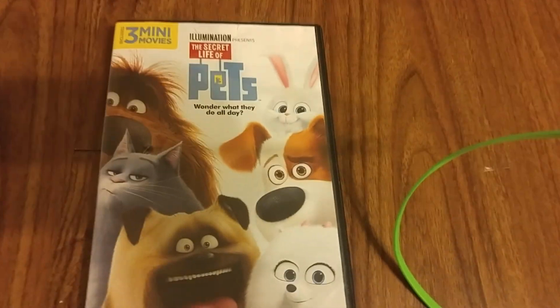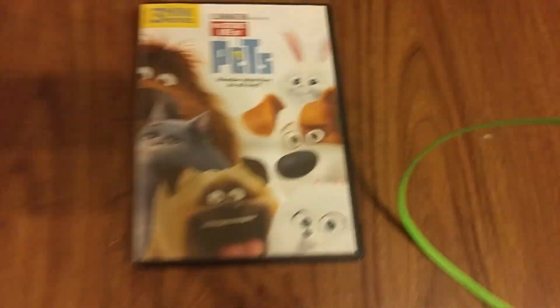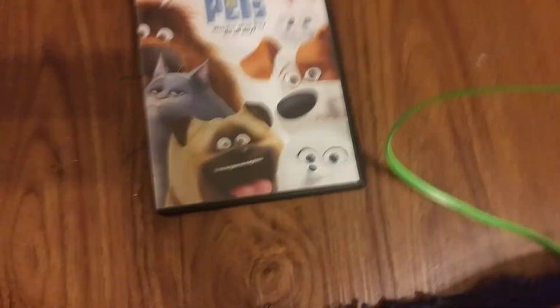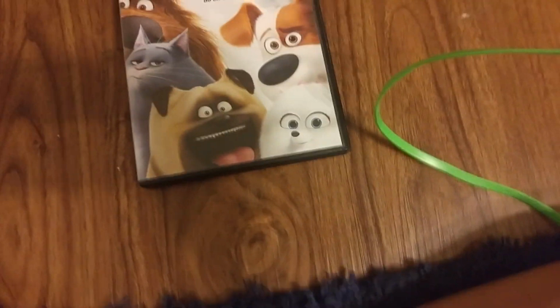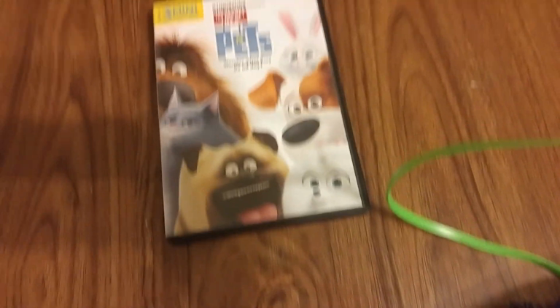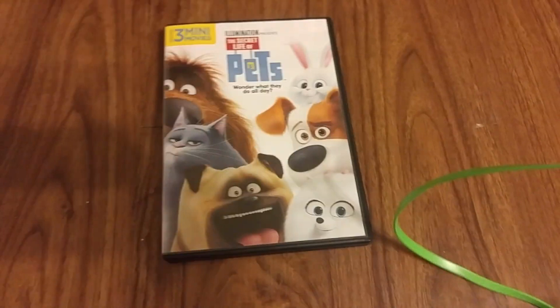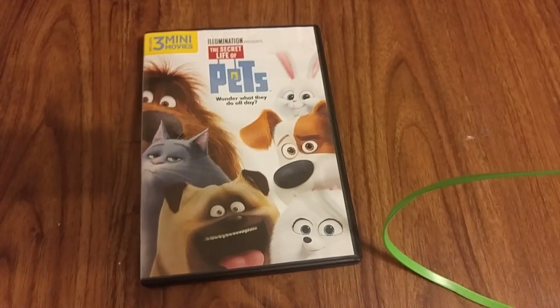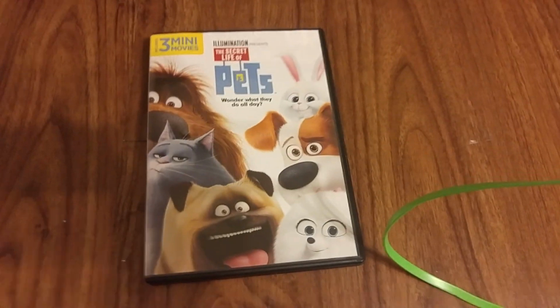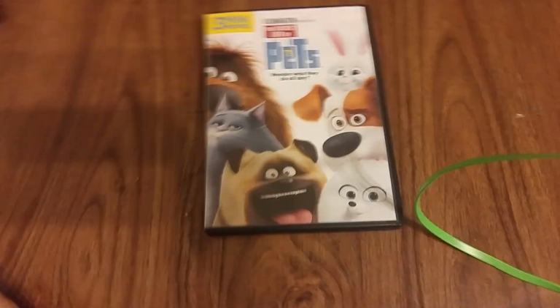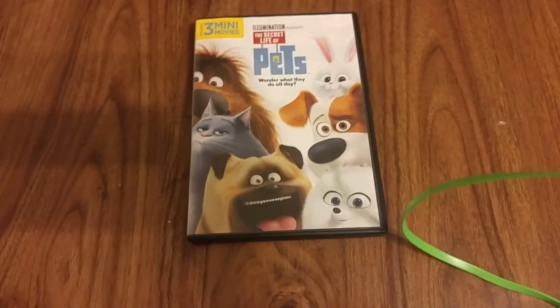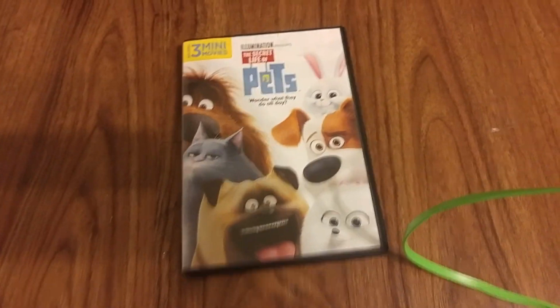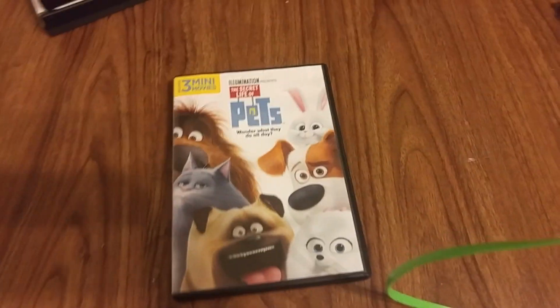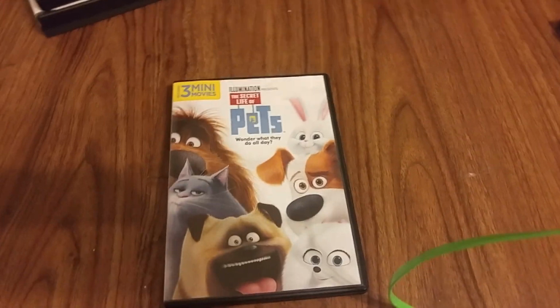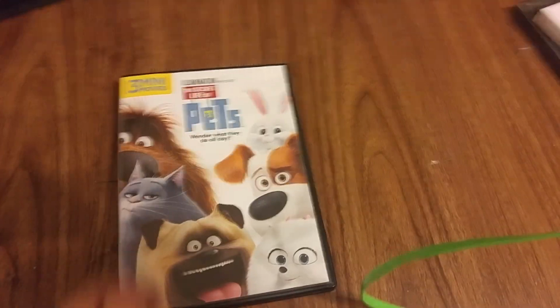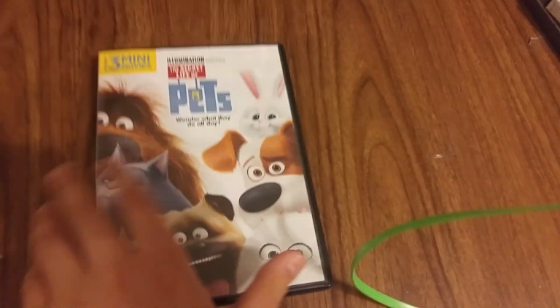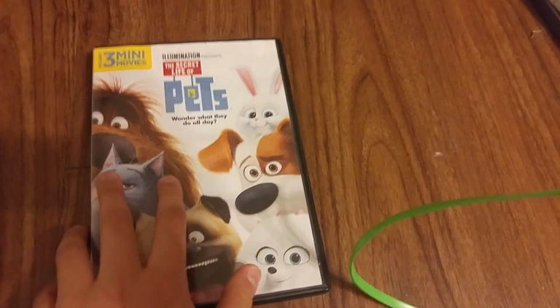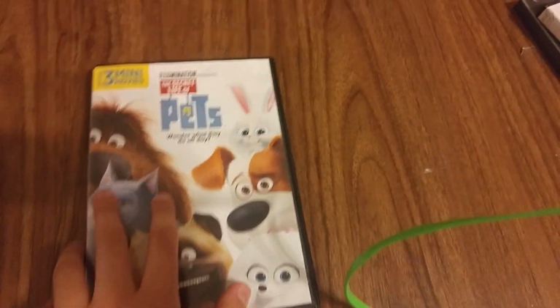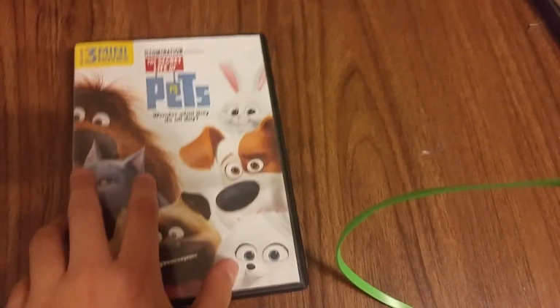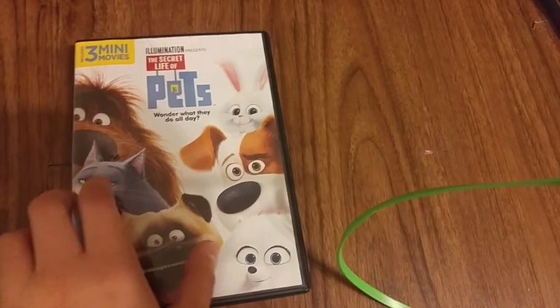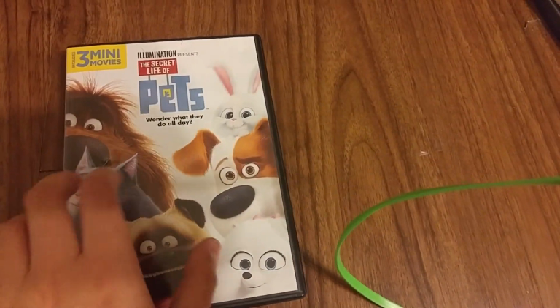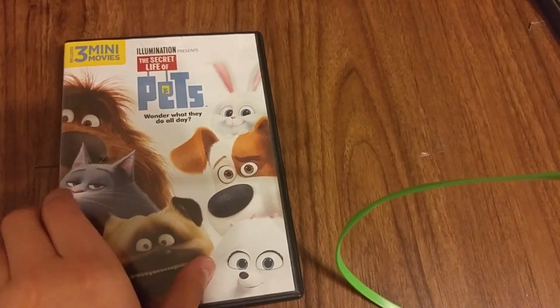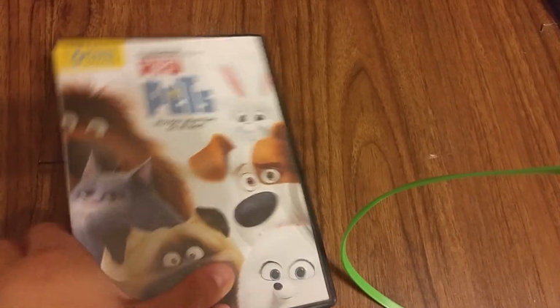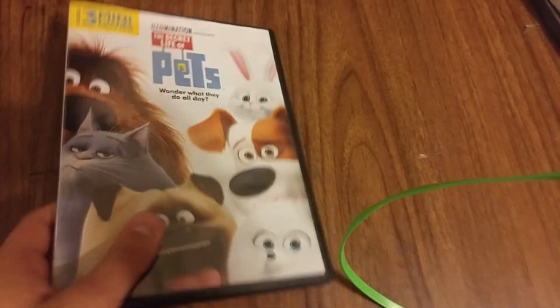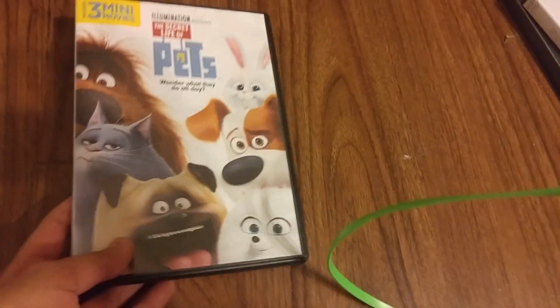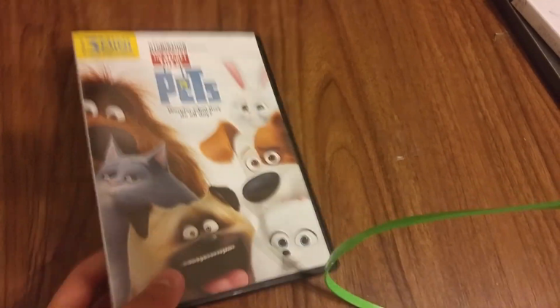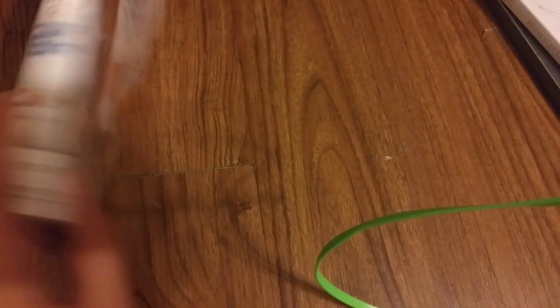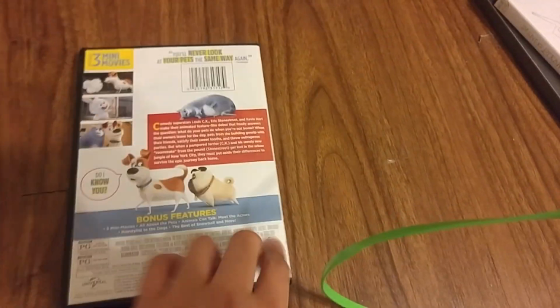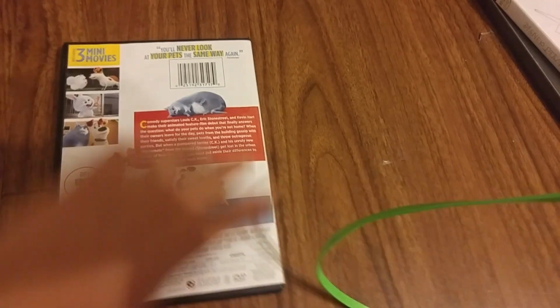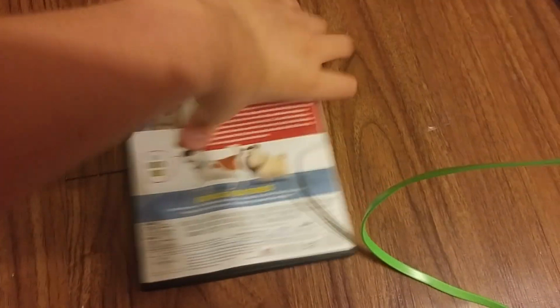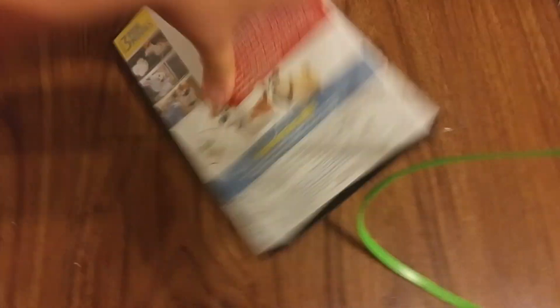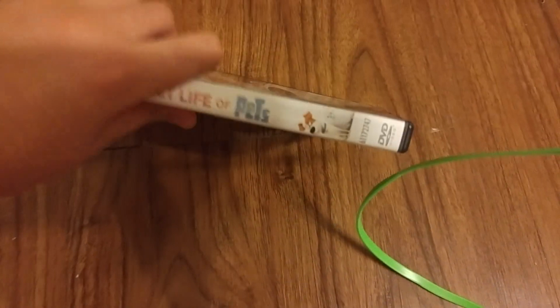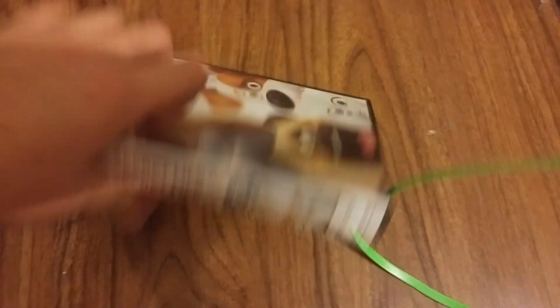Here's the Baby Beethoven Symphony of Fun 2002 DVD — front, back, side.